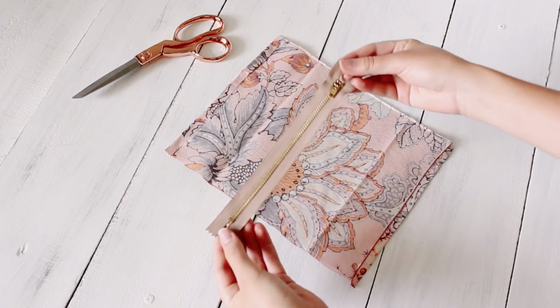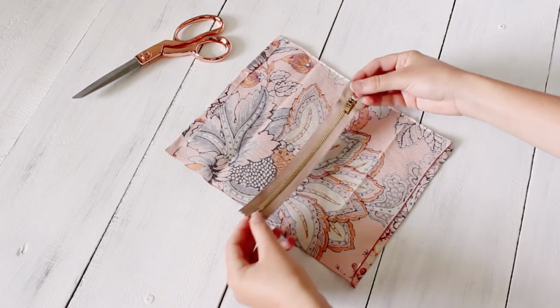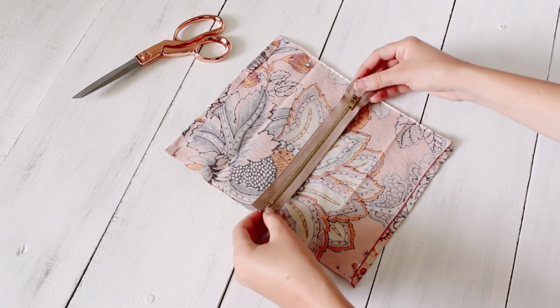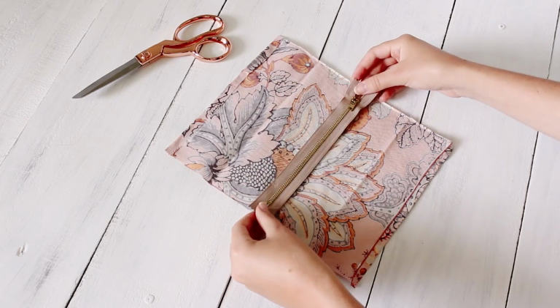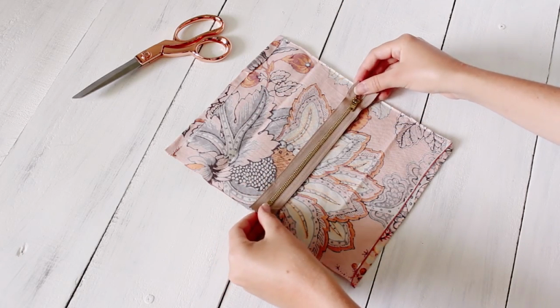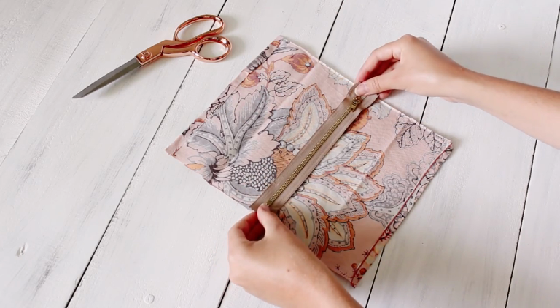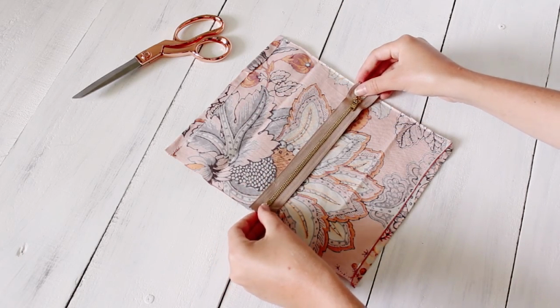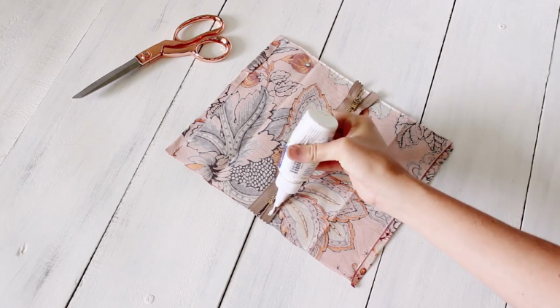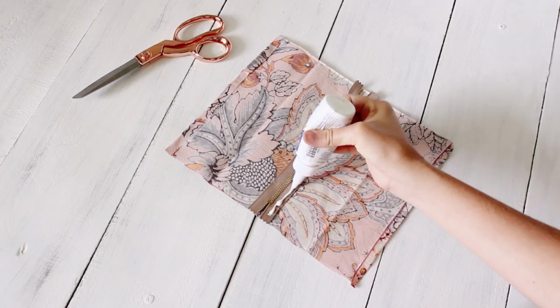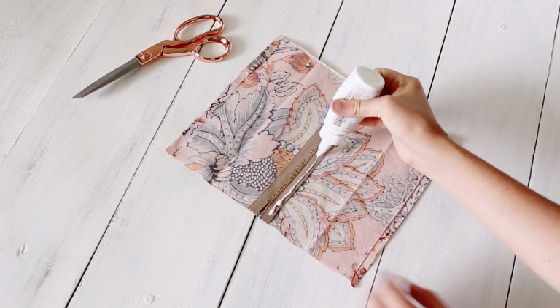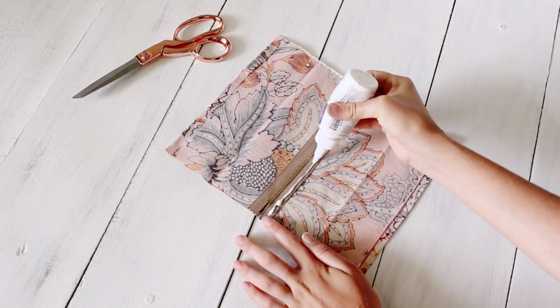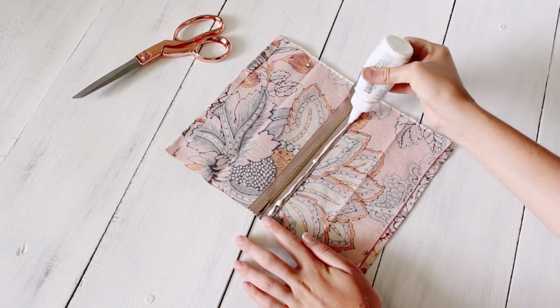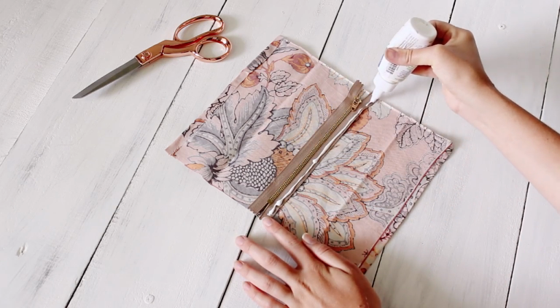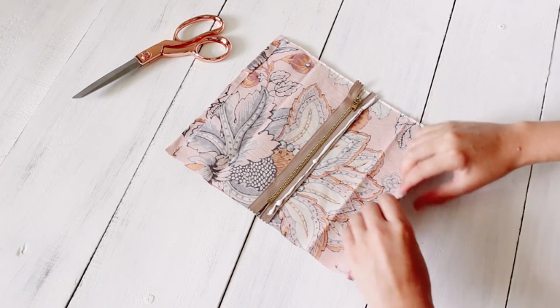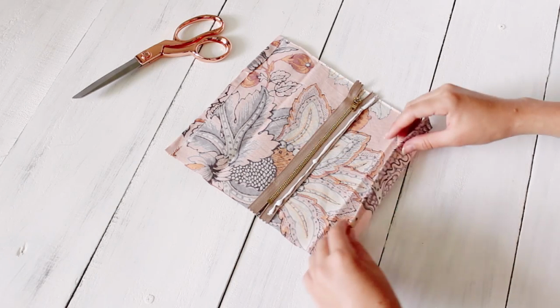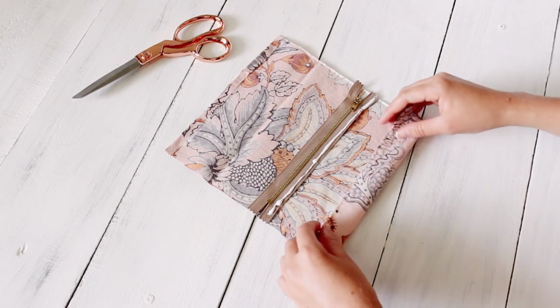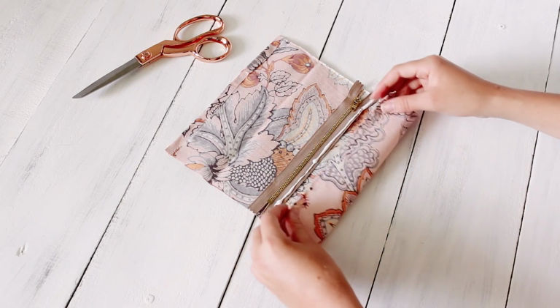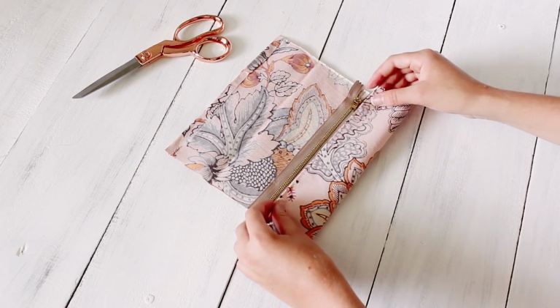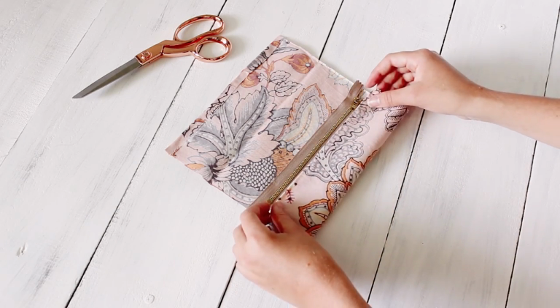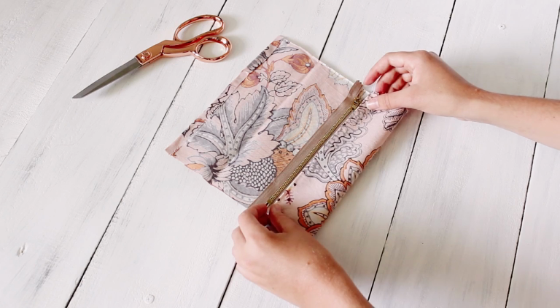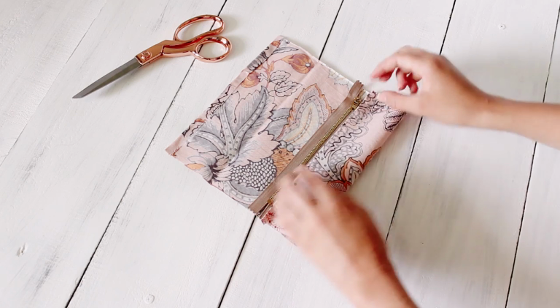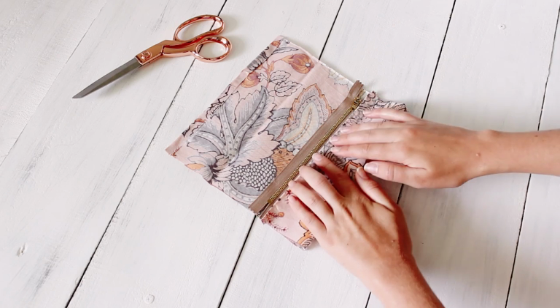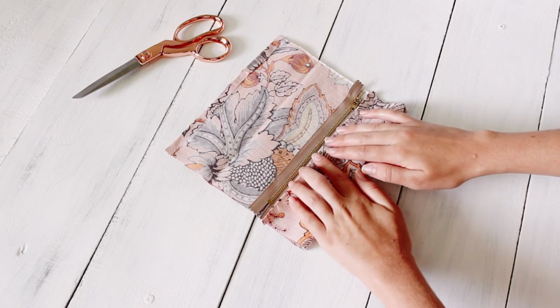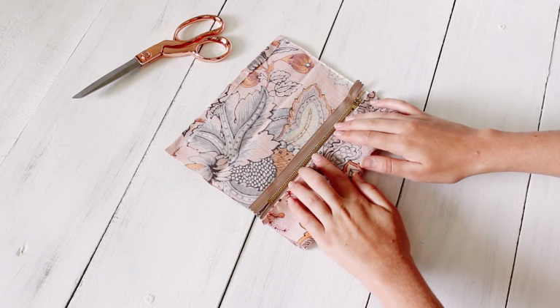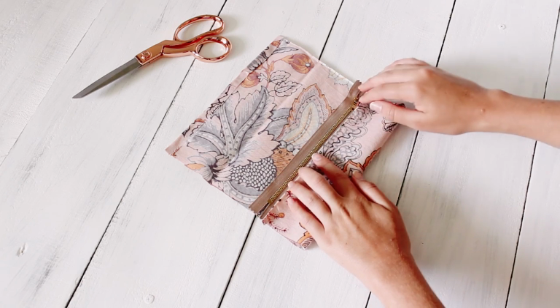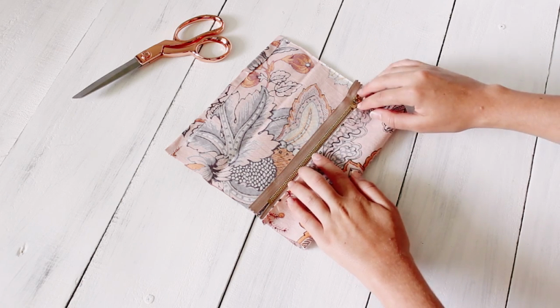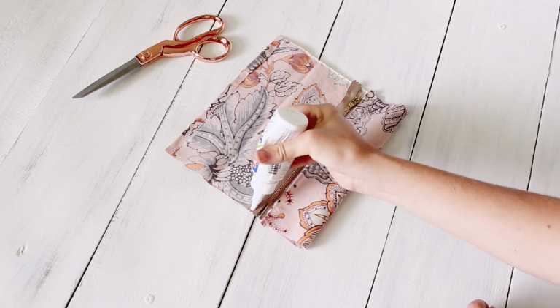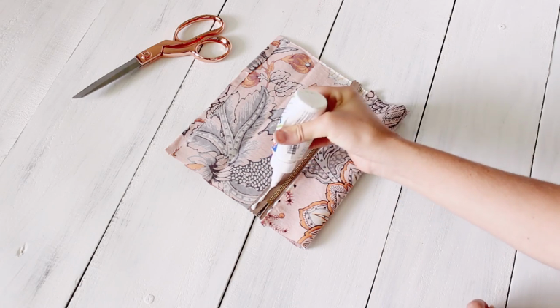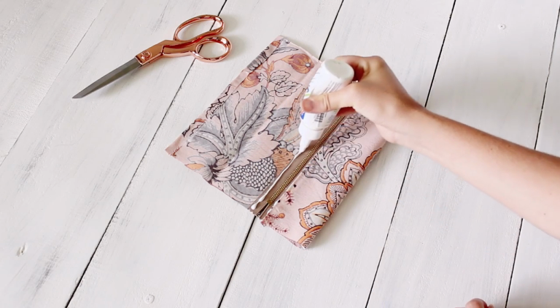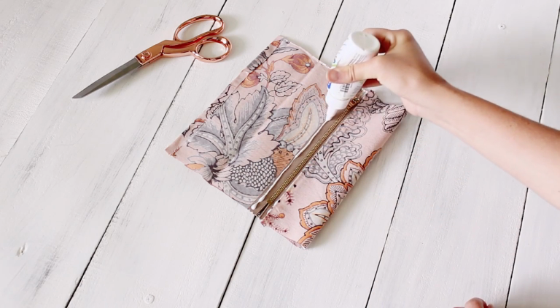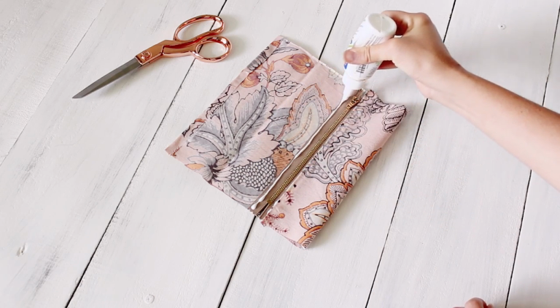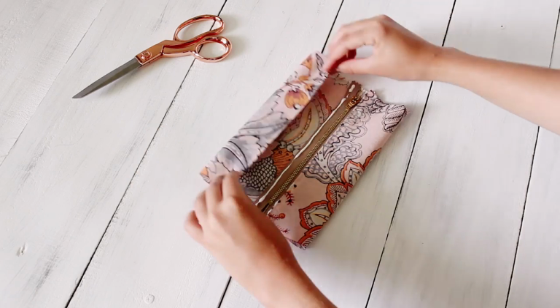Then place your zipper face up in the center of your fabric, add some glue, and fold that folded edge over to secure it to the zipper. You'll do the same thing to the other side.